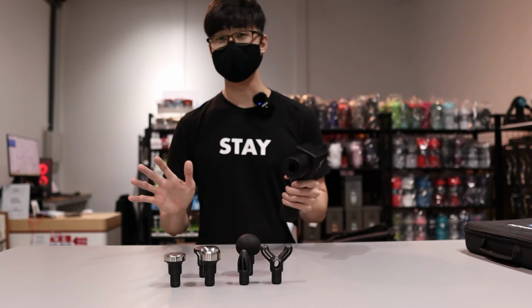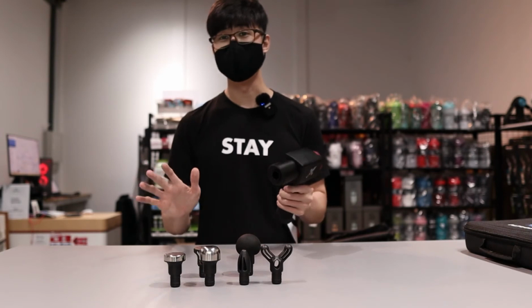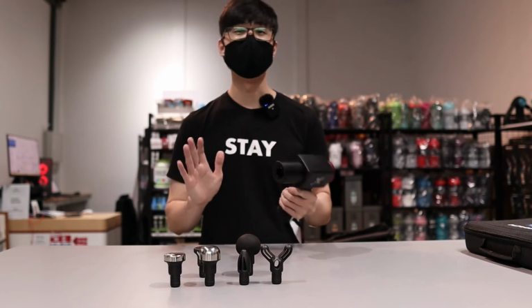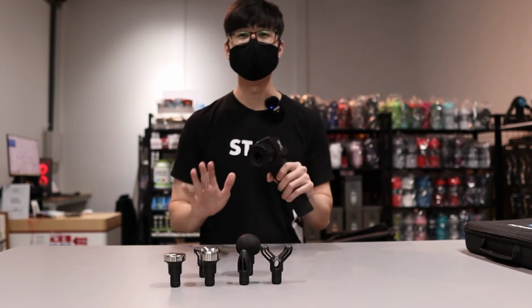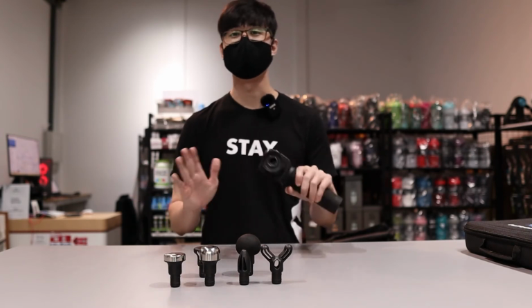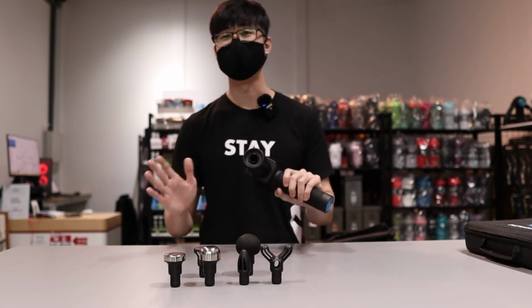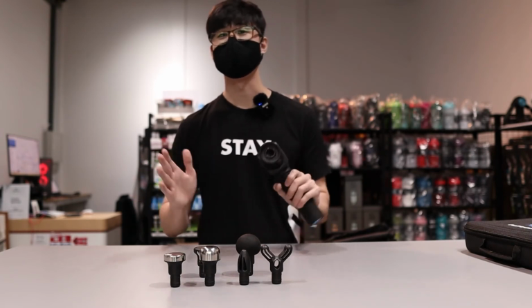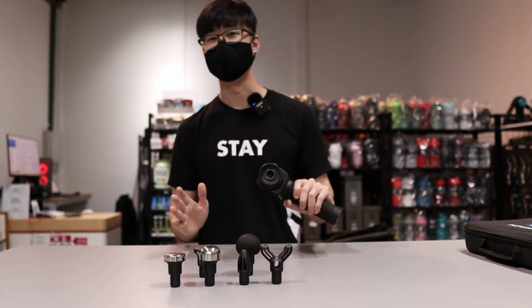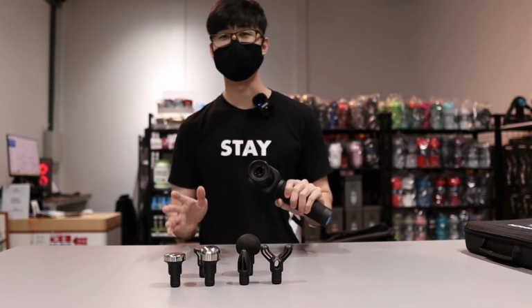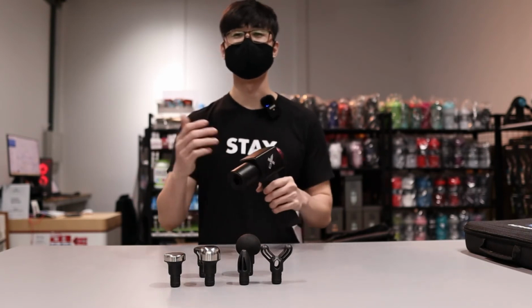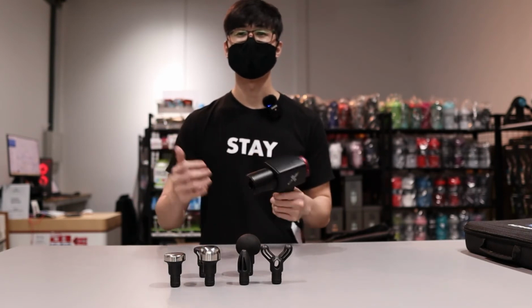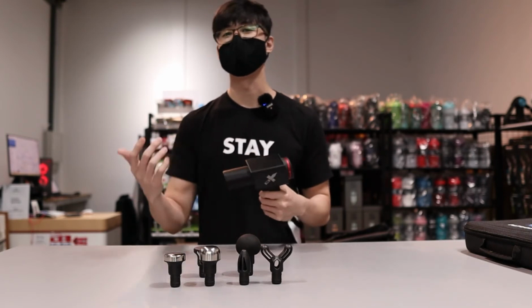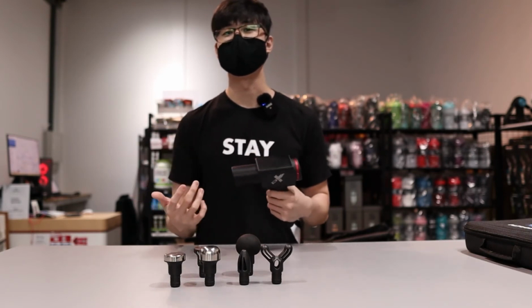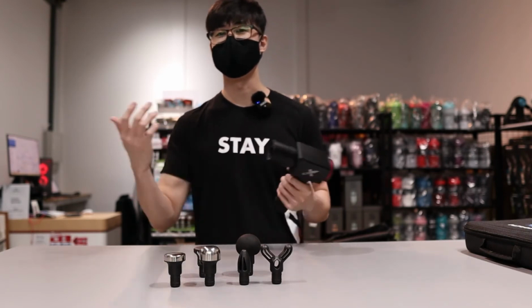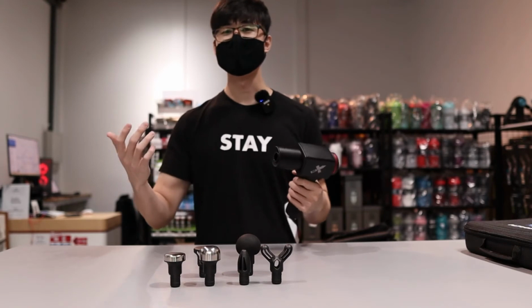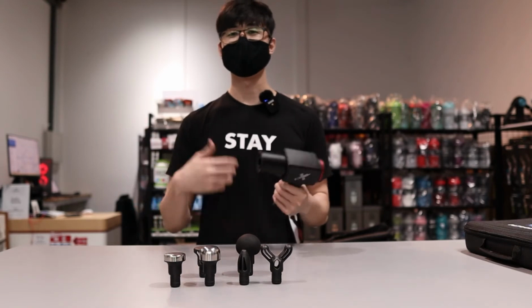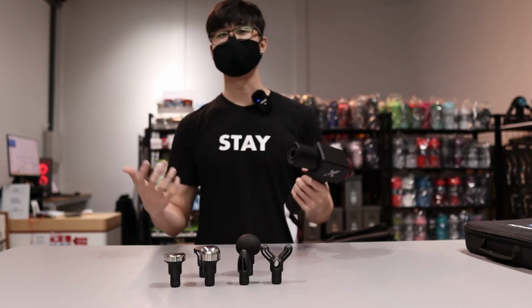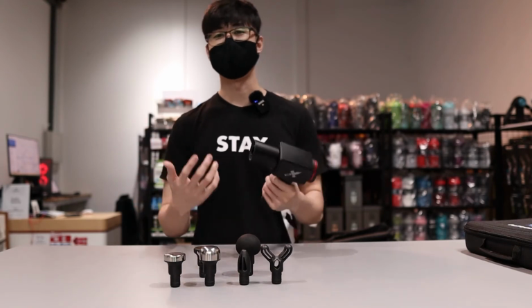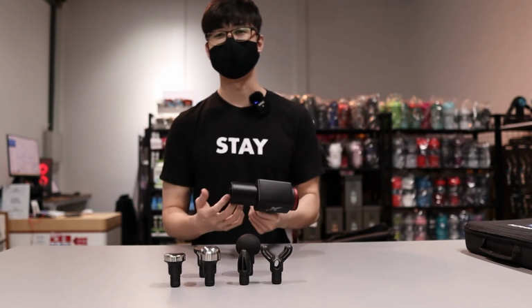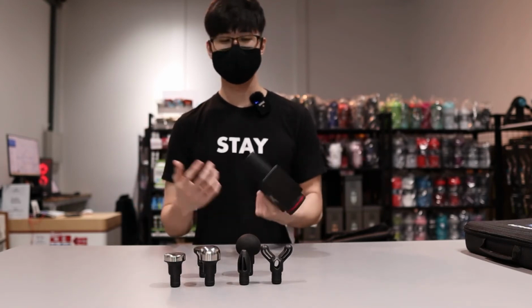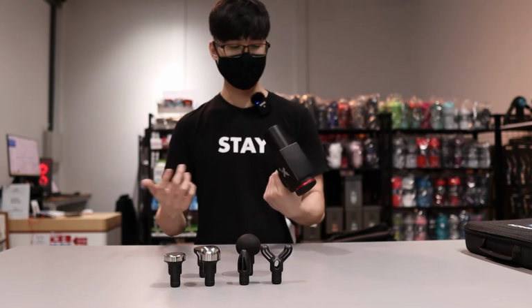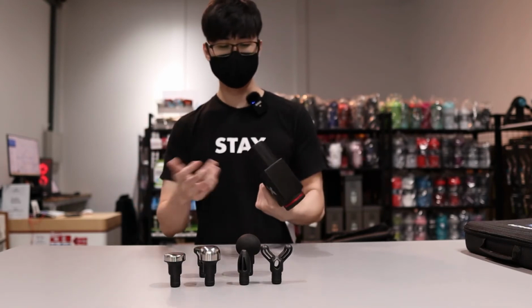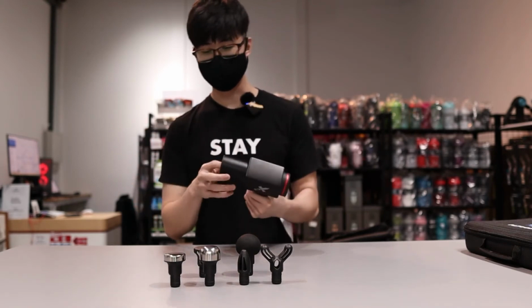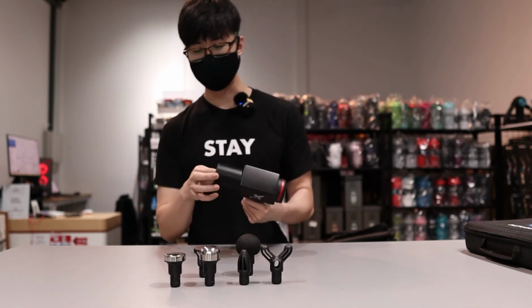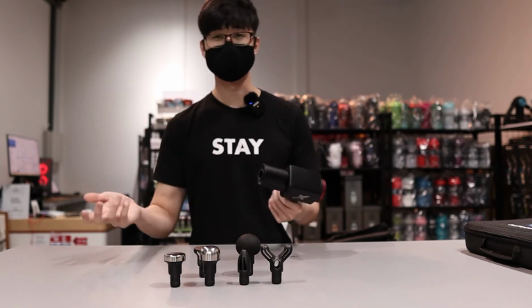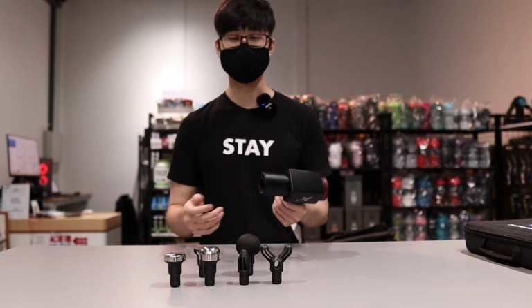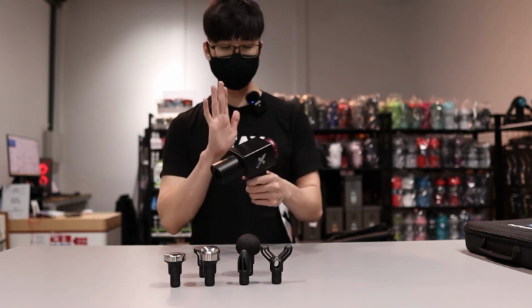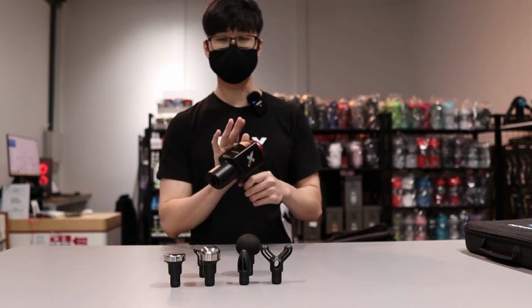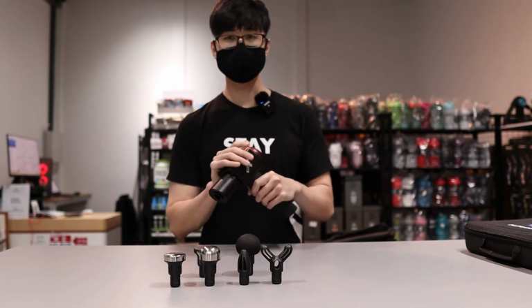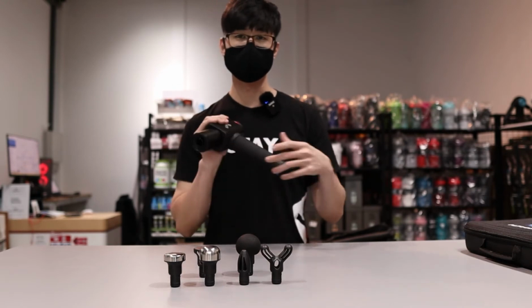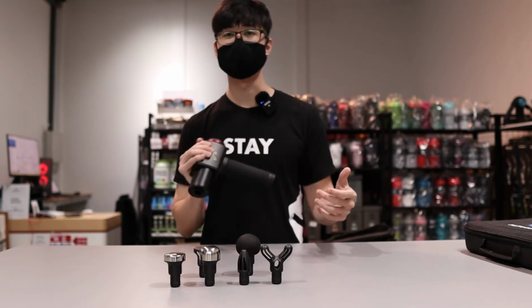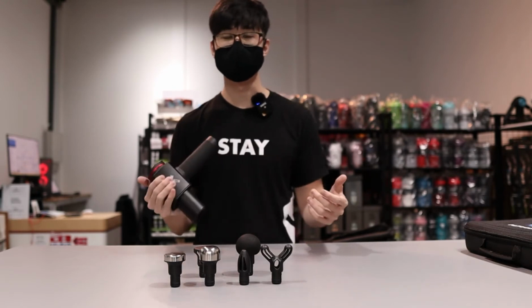It's around that 11–12 mm range. You can see a lot of different brands stating different amplitudes, but it's the same thing. For the stall force, this is about 30 pounds.